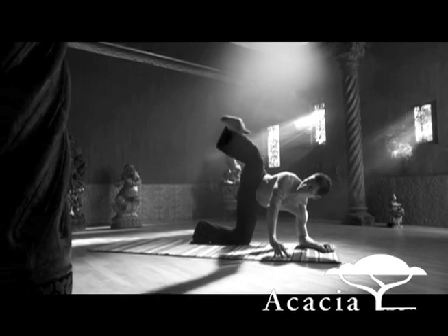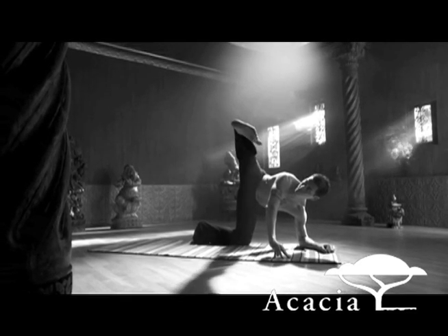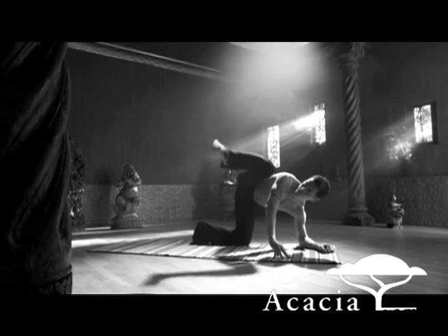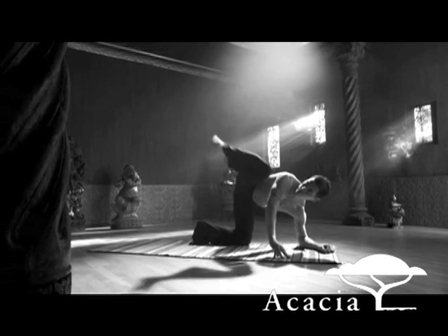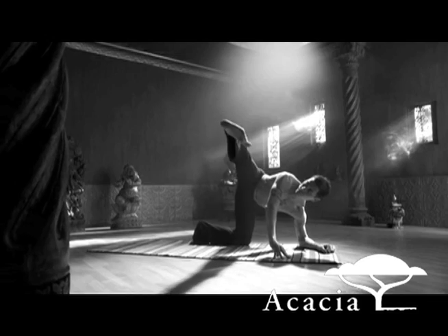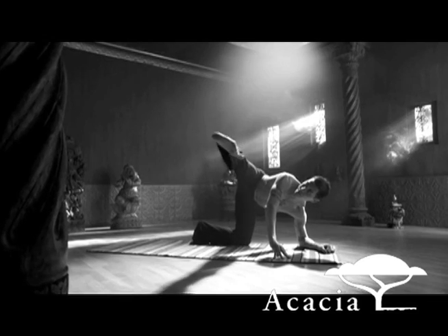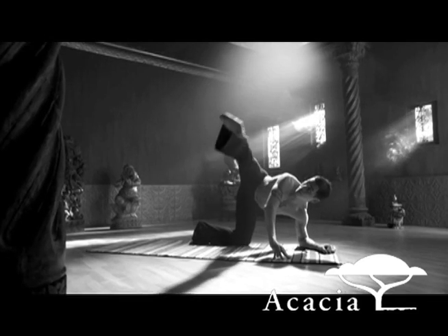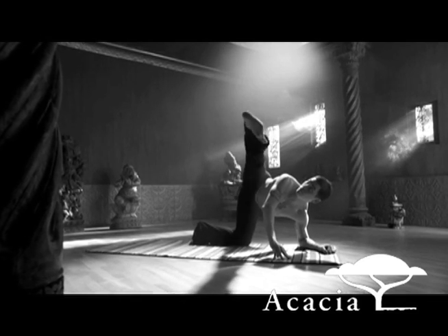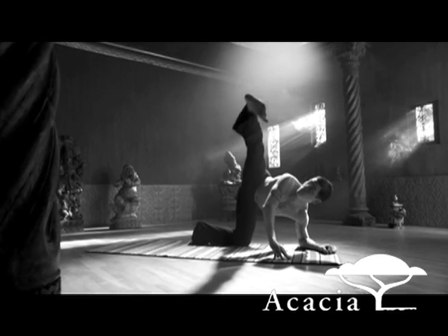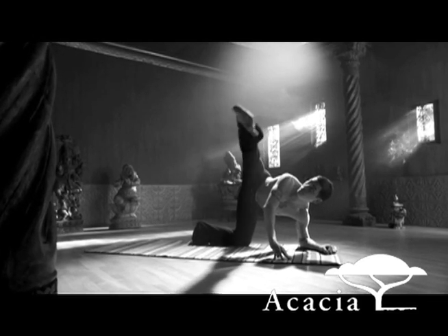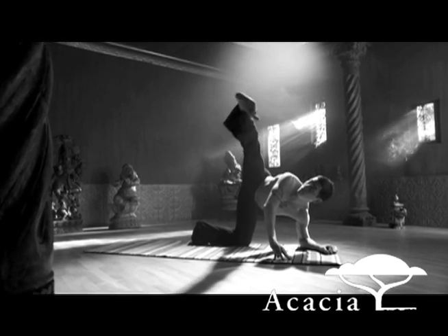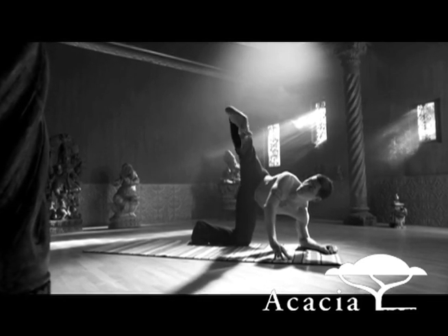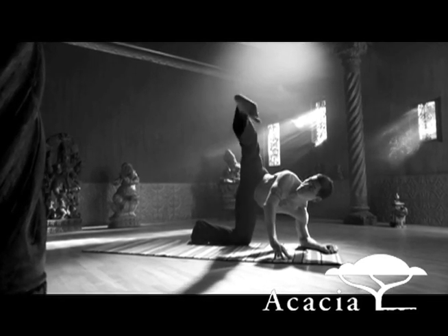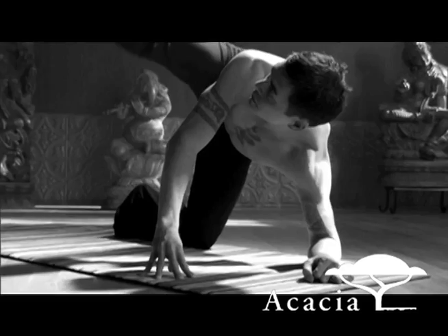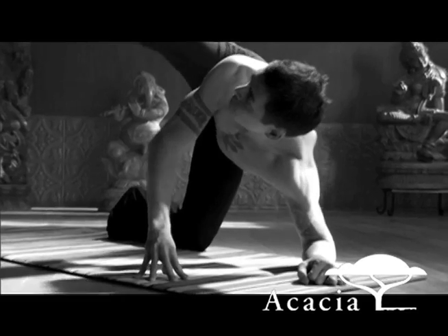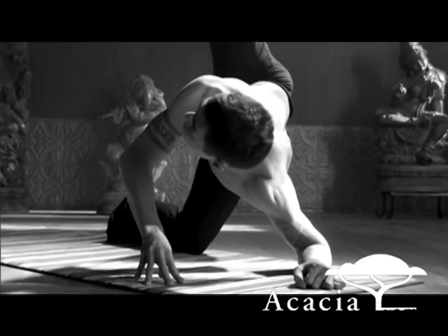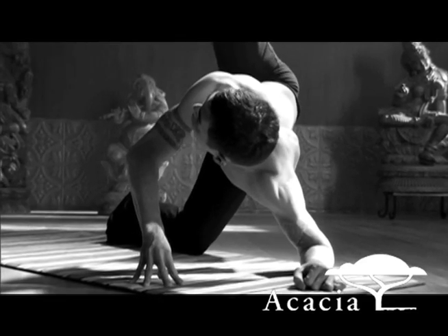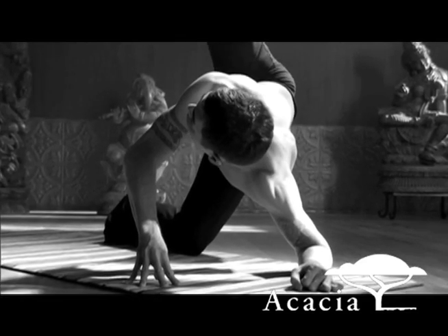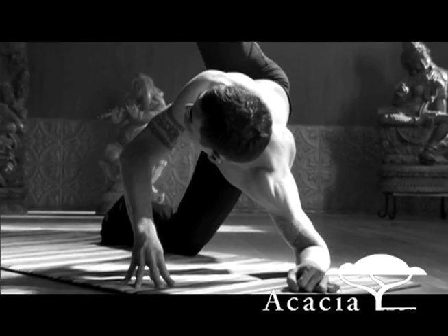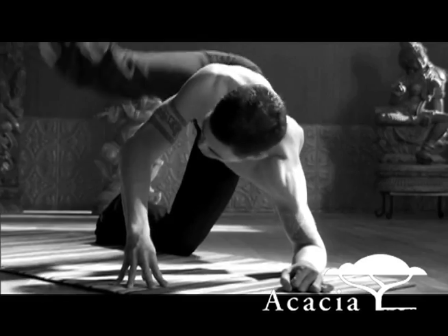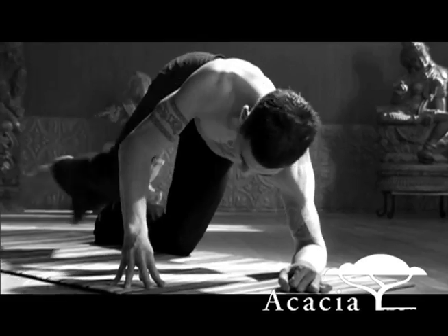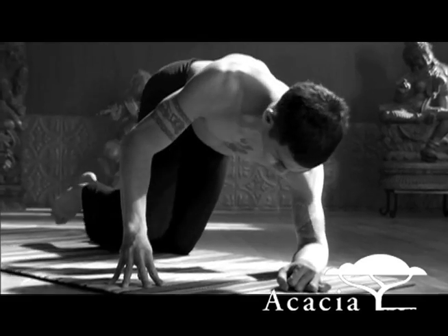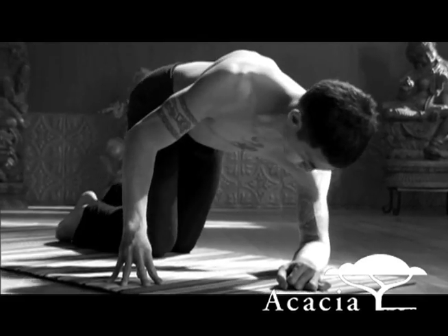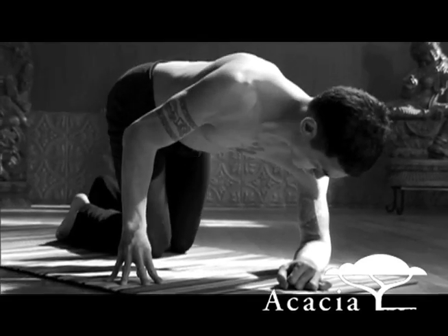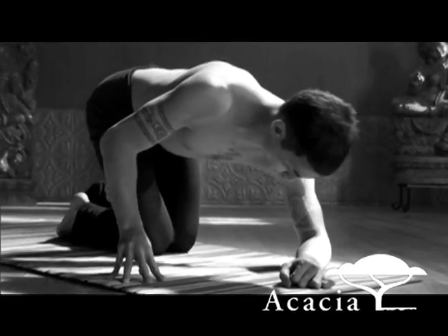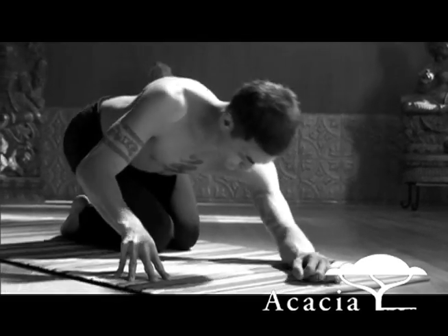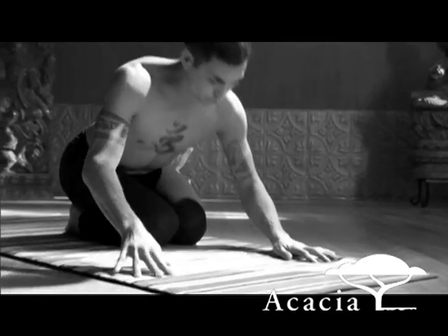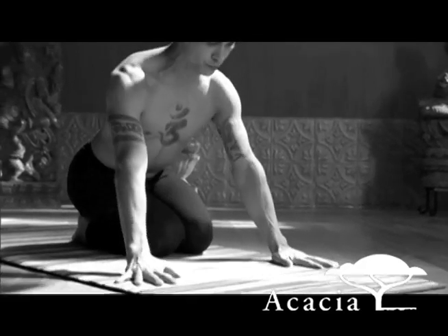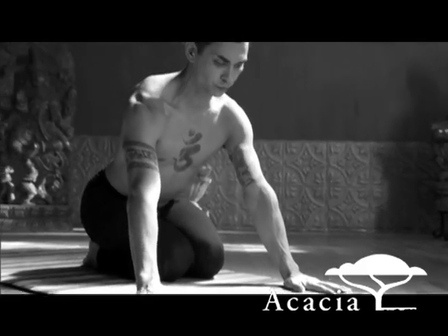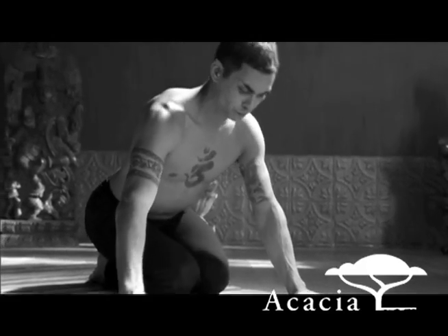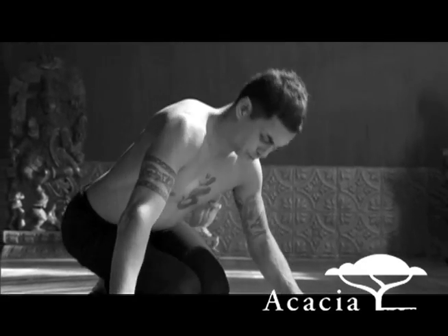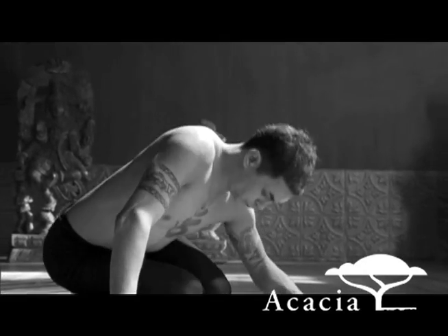Lateral leg lifts. Right leg is straight and lifting up. Exhale, kneel down. Sitting on the heels, and then sit your right sit bone down to the floor.